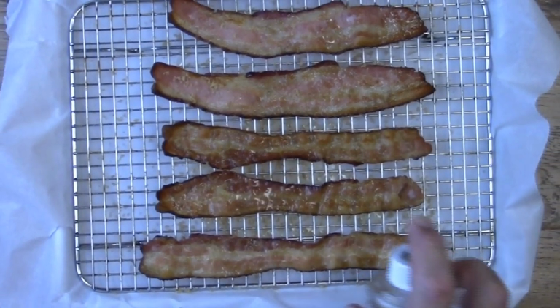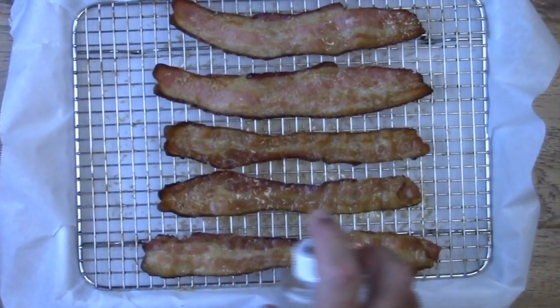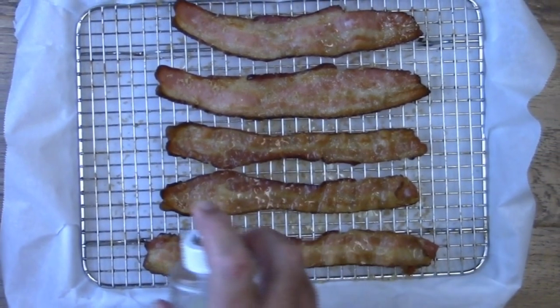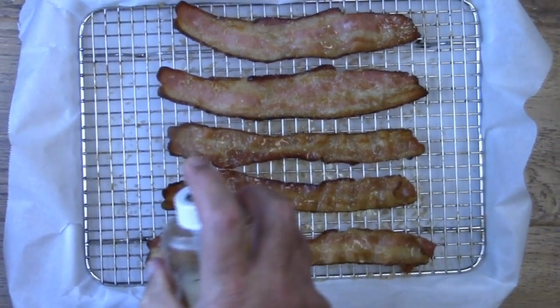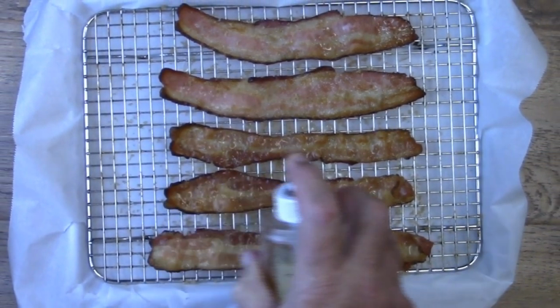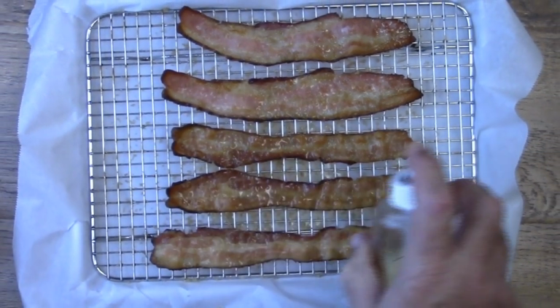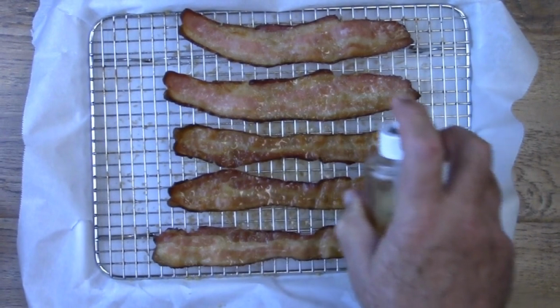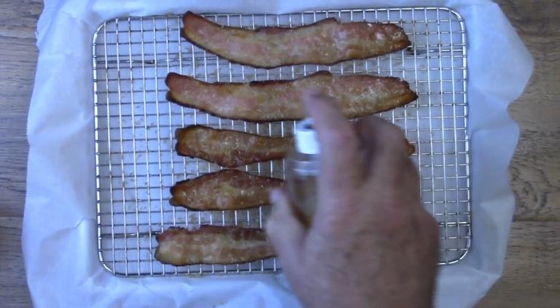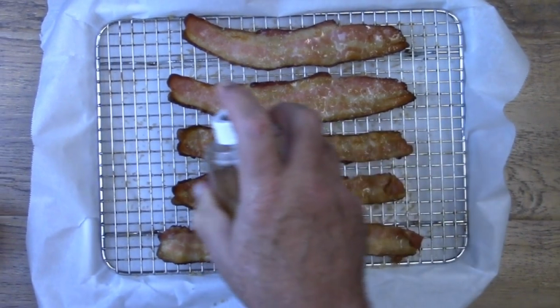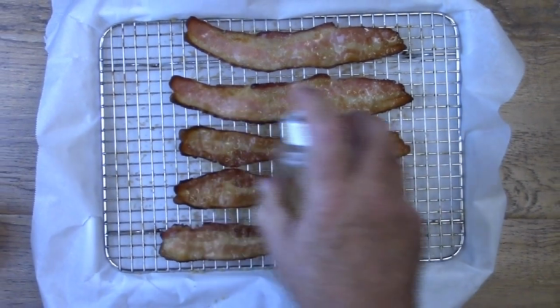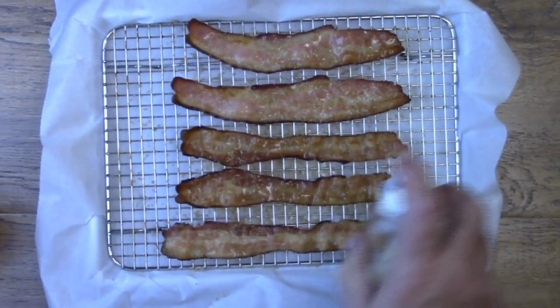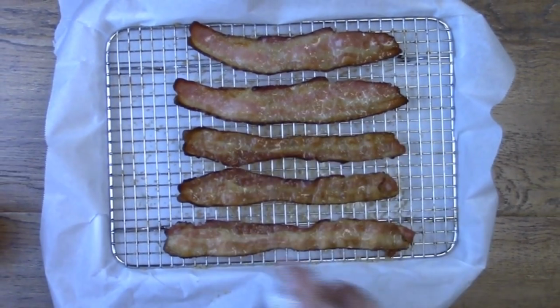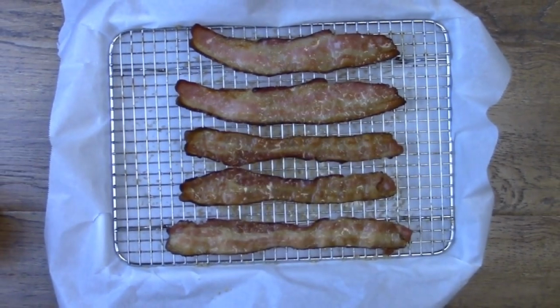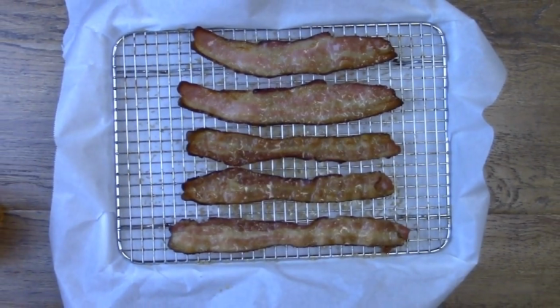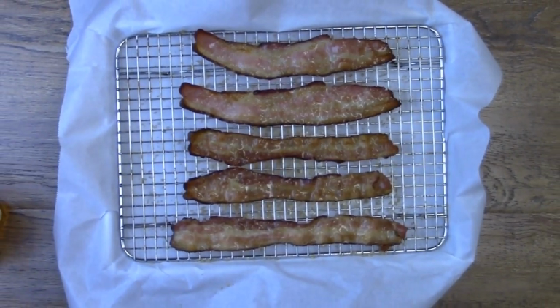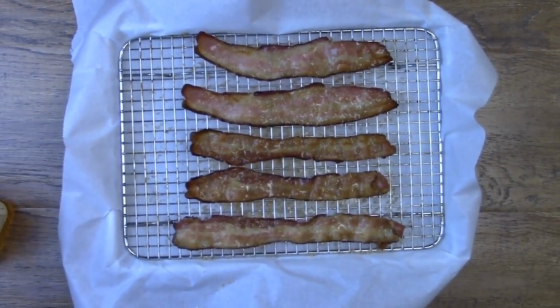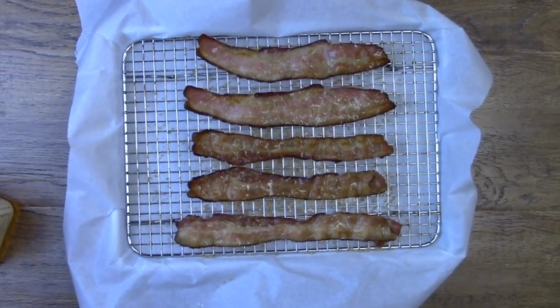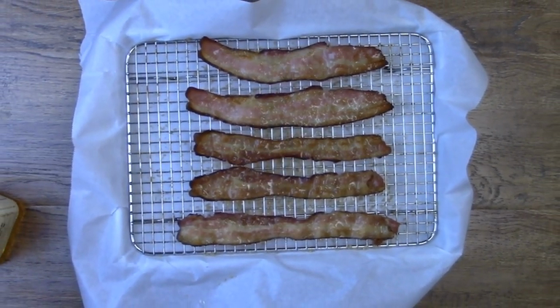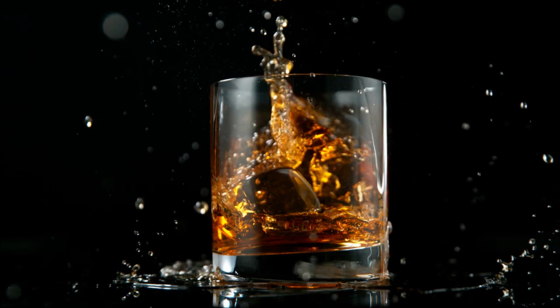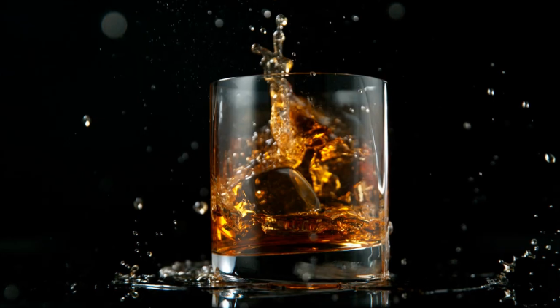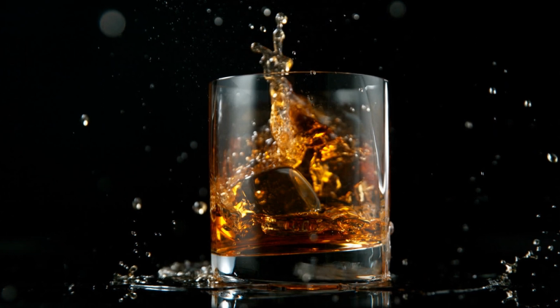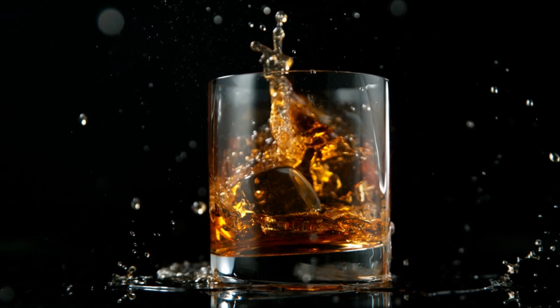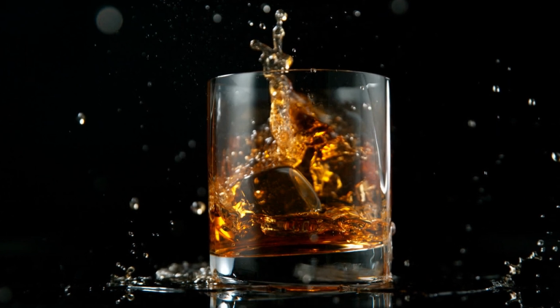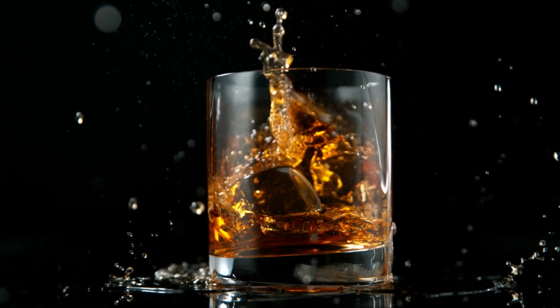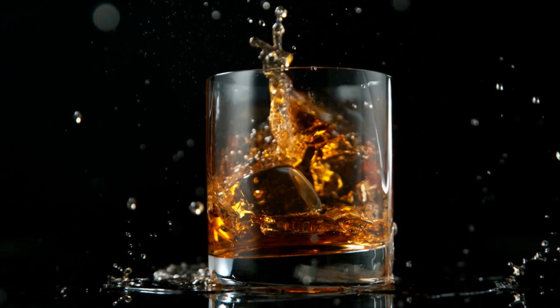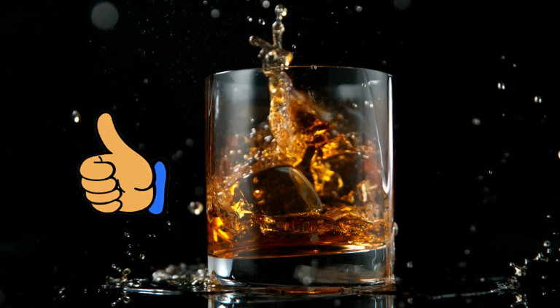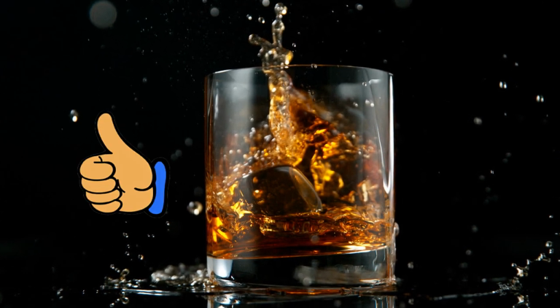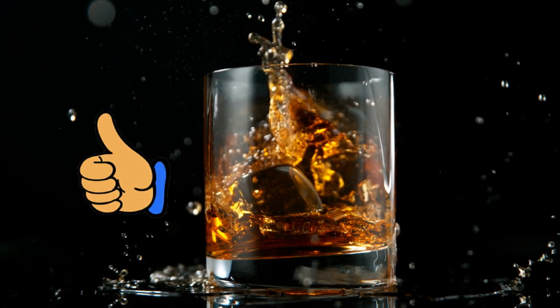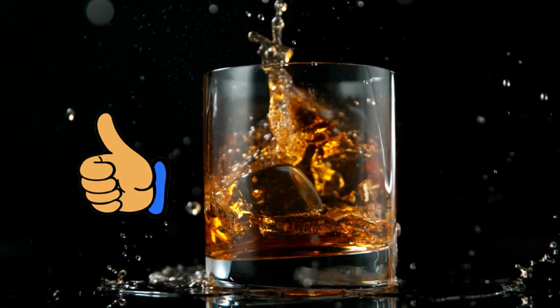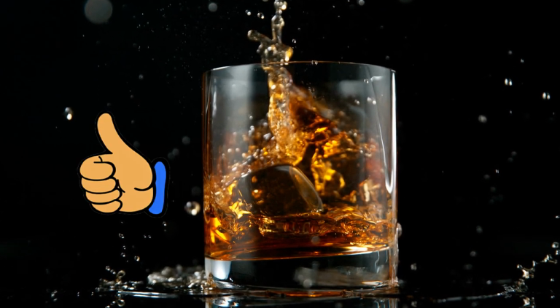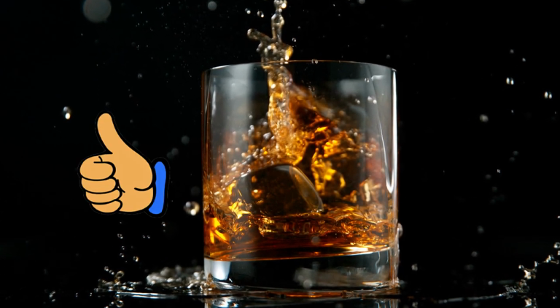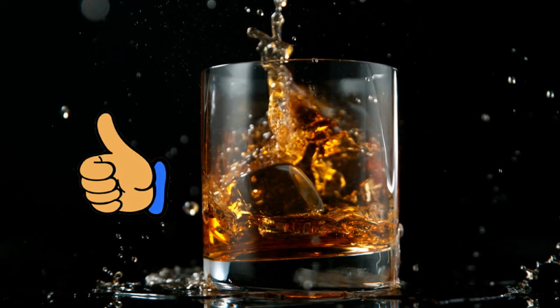When you're done spraying the bacon with Jack, open up the sprayer and pour the rest of the Jack Daniels into a glass with some ice. And I think you know what to do with it after that.